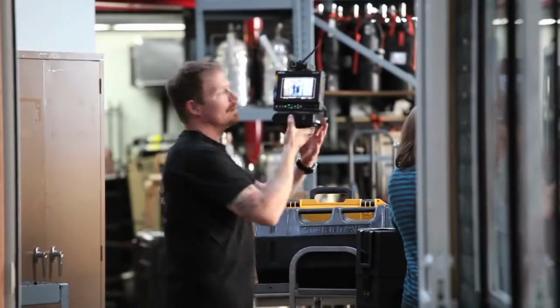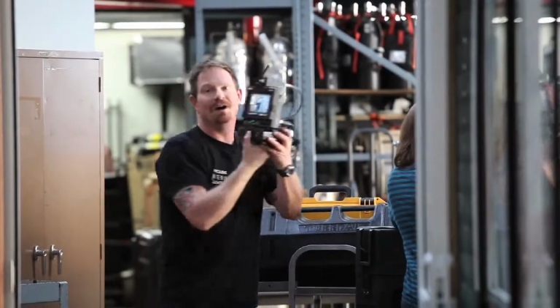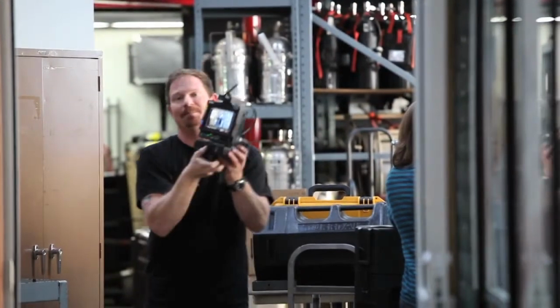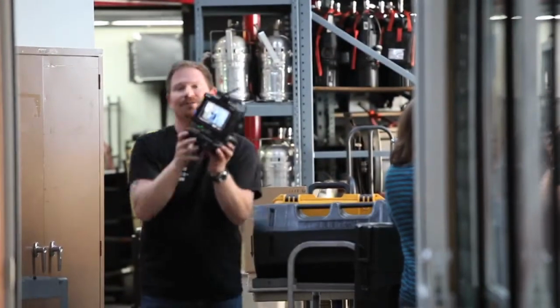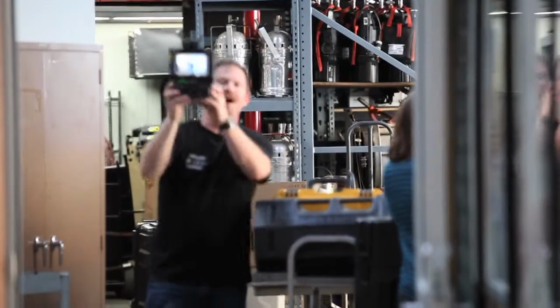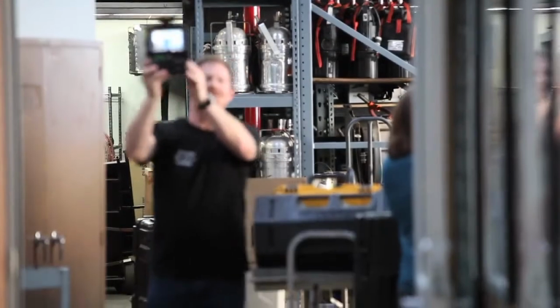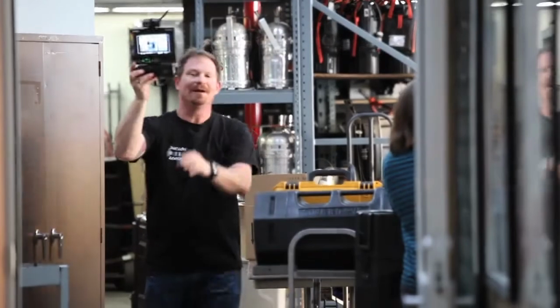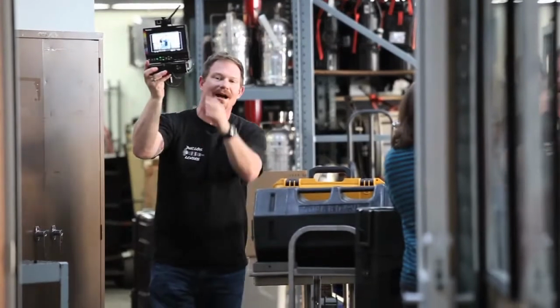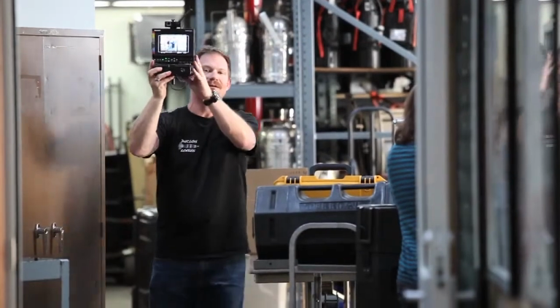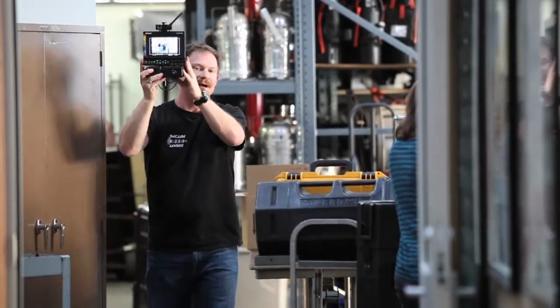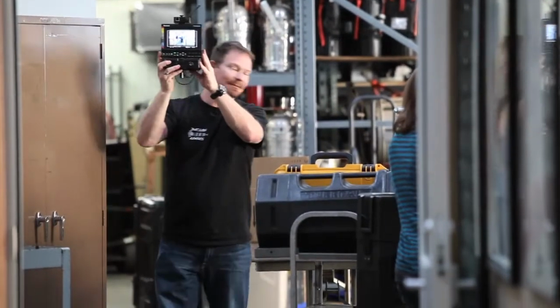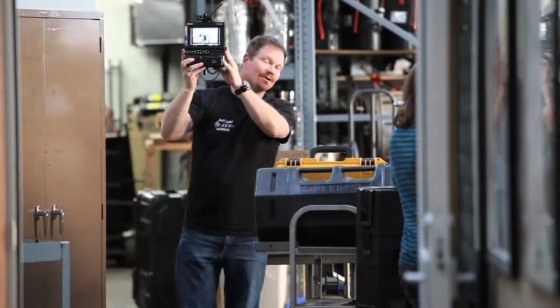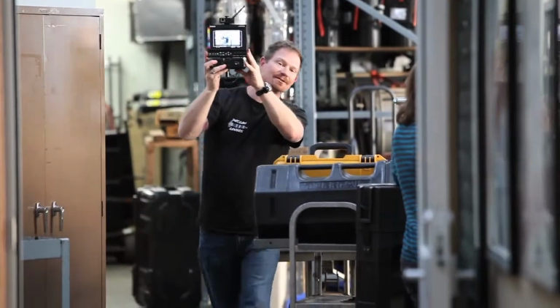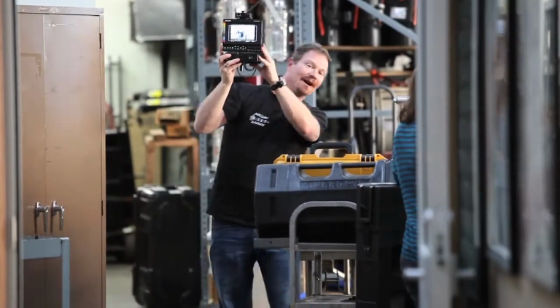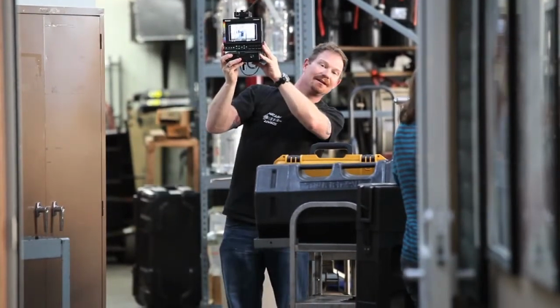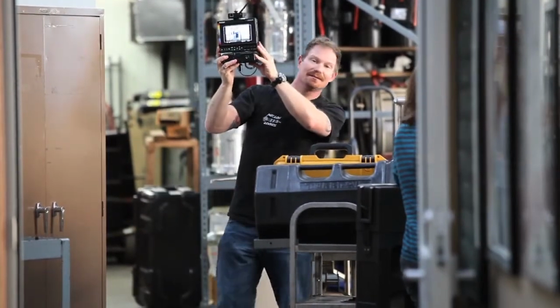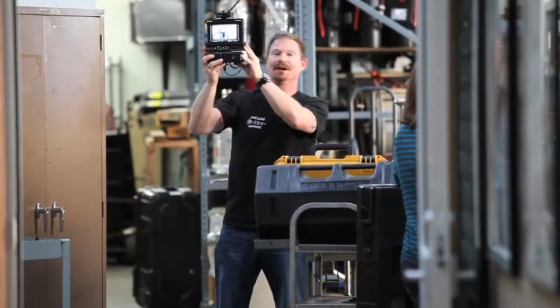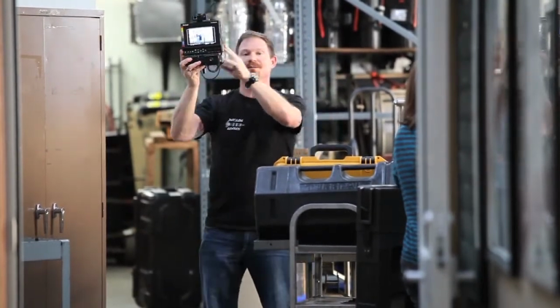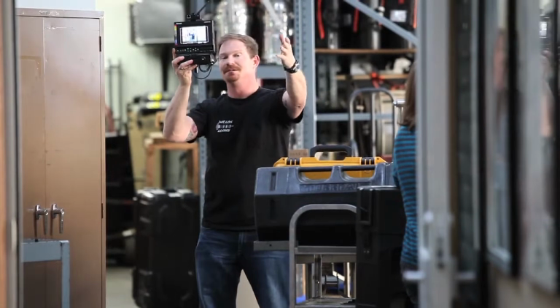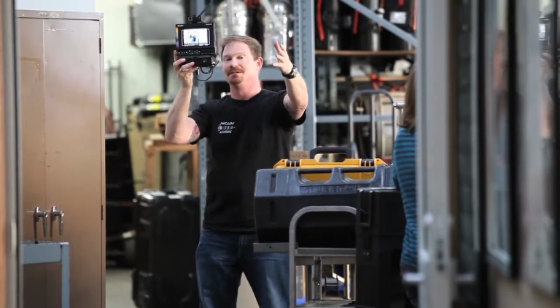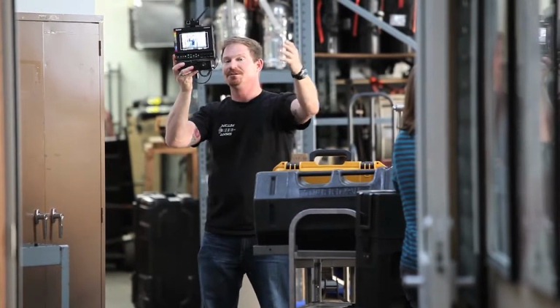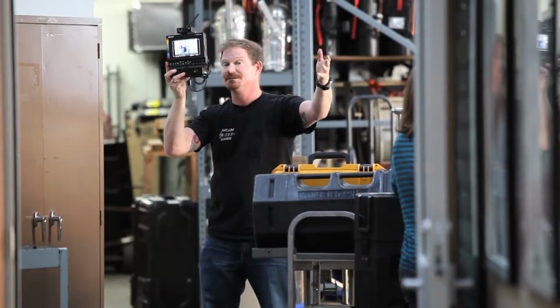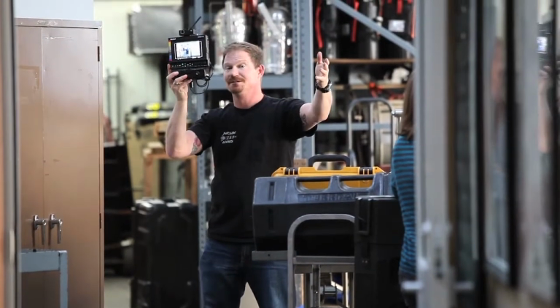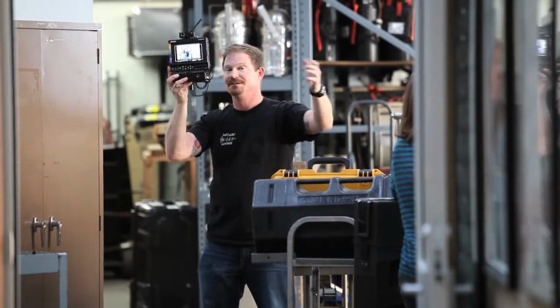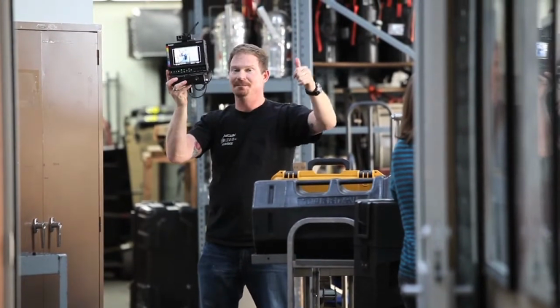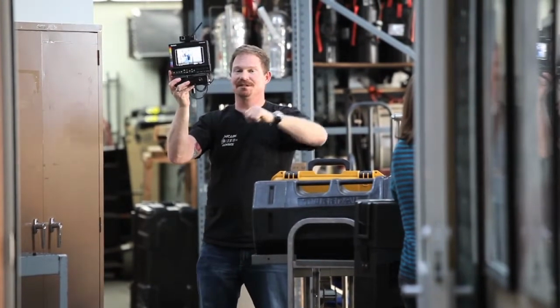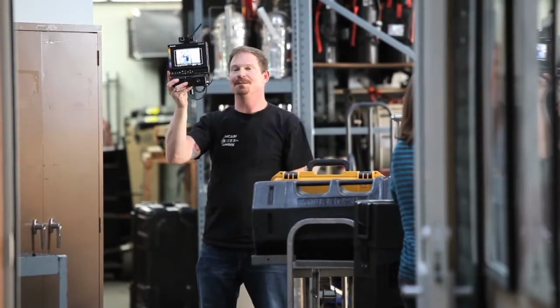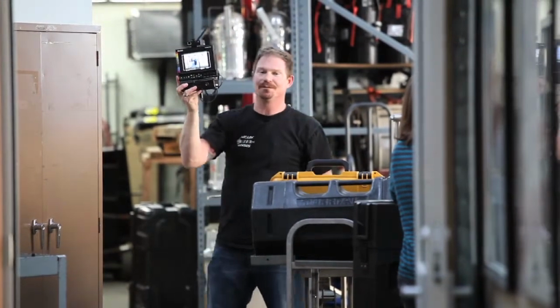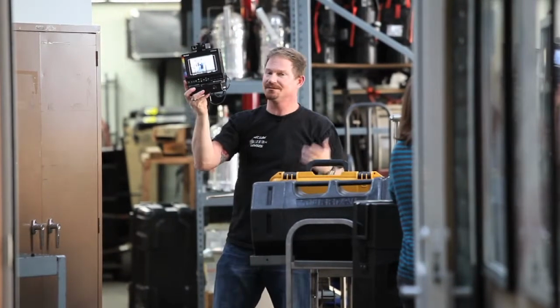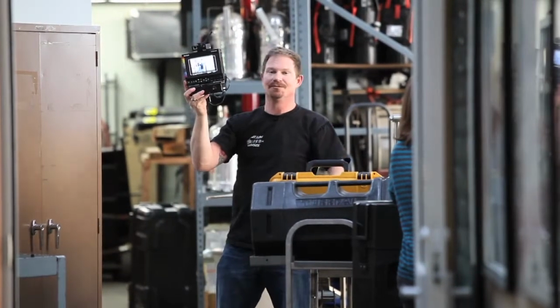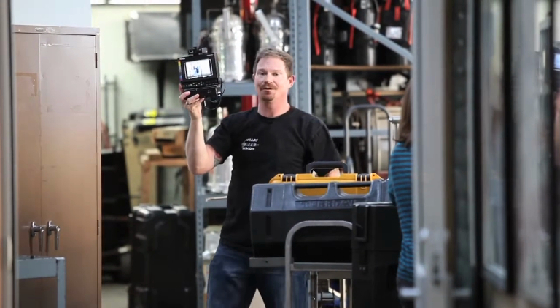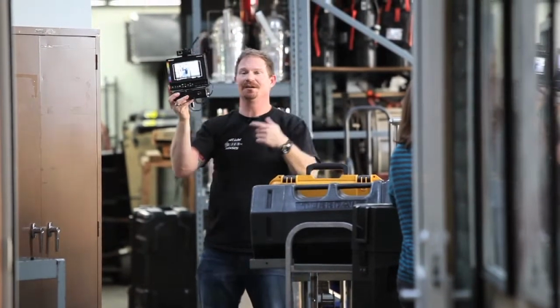I'm about 100 feet away right now, and the image is holding just fine, I think. Can you guys tell me? Chris? Image gets thumbs up from Chris. Rock and roll, Teradek.